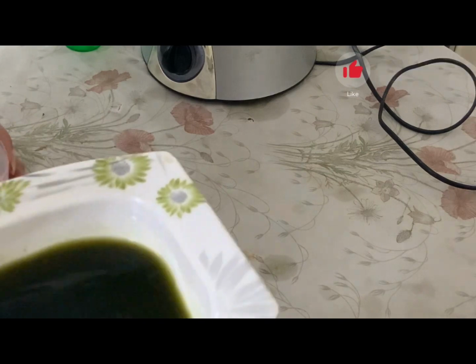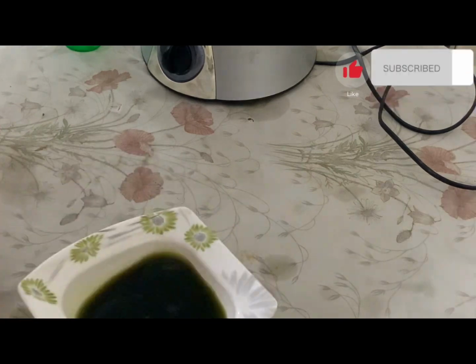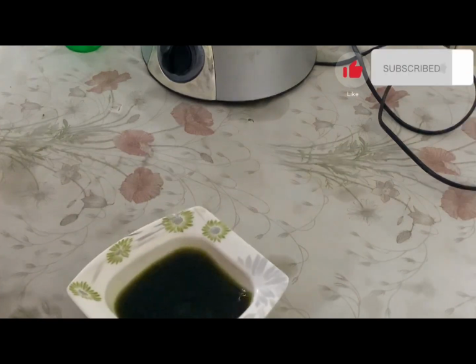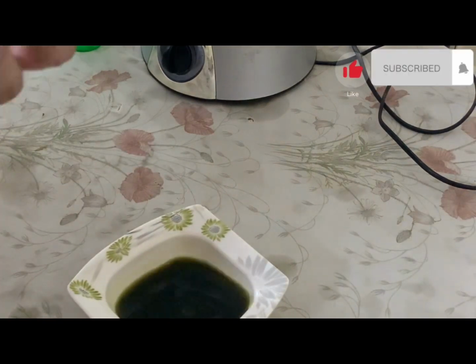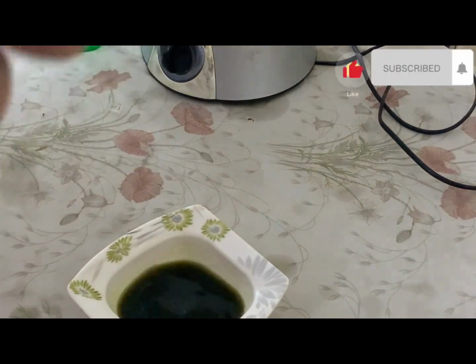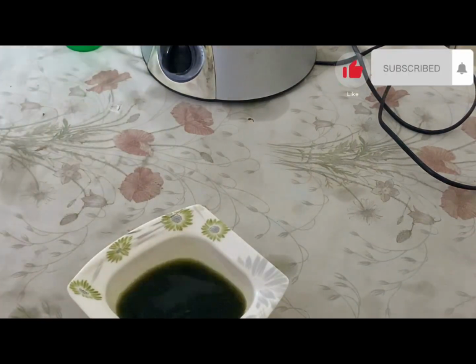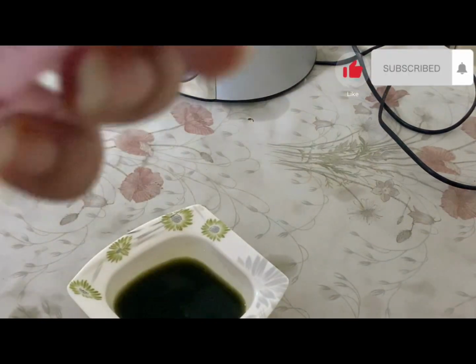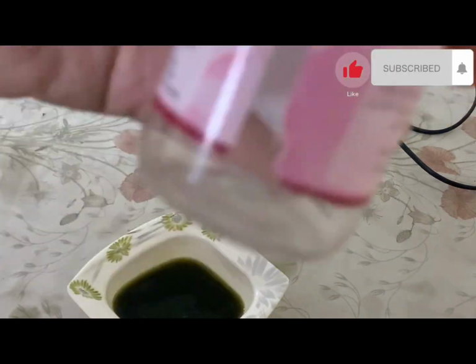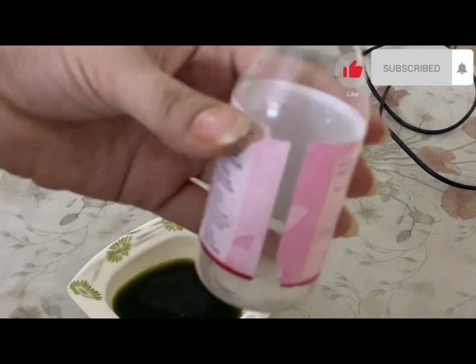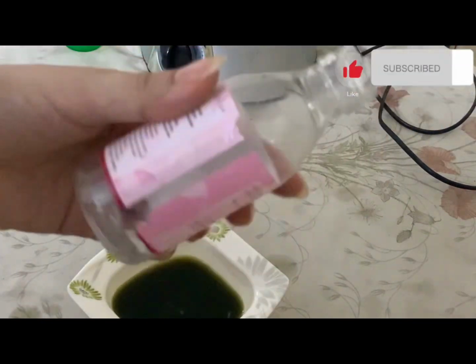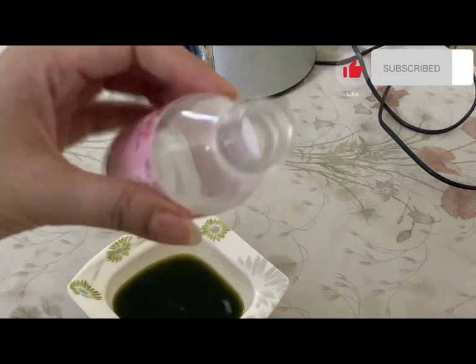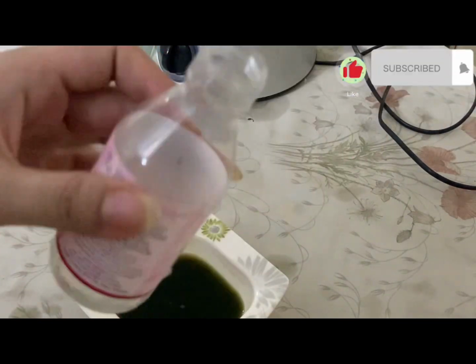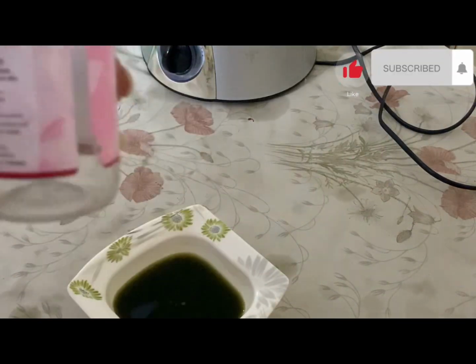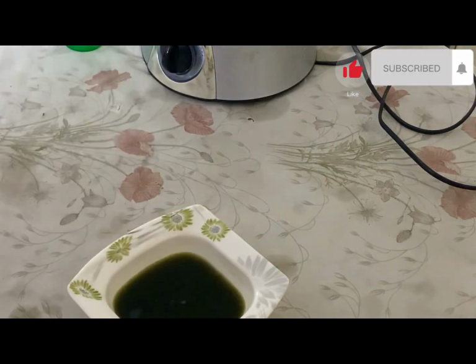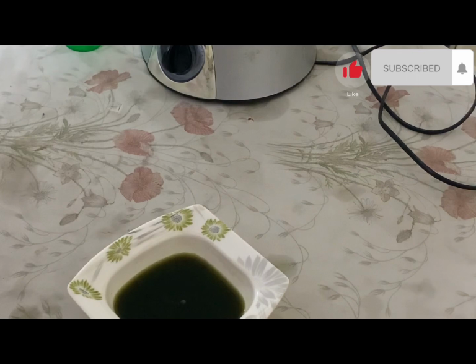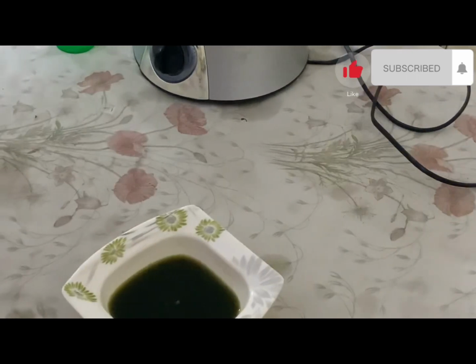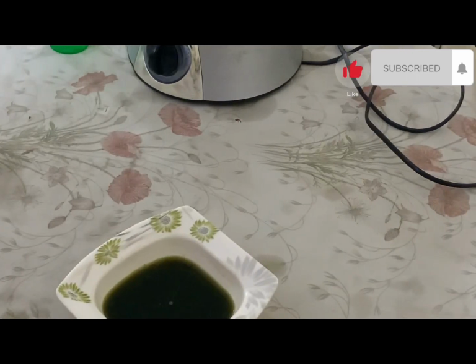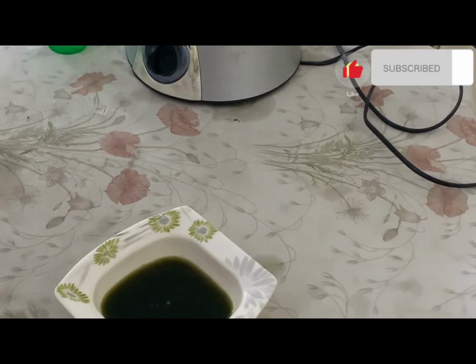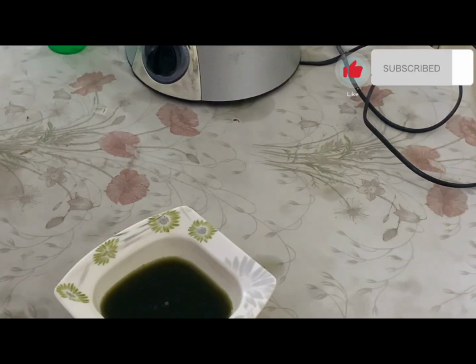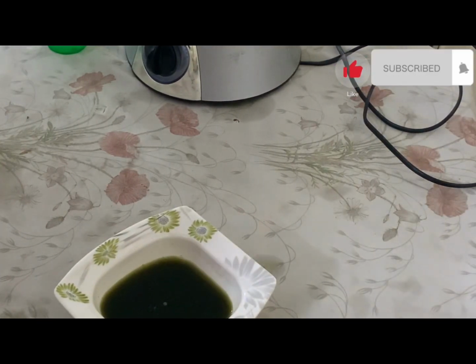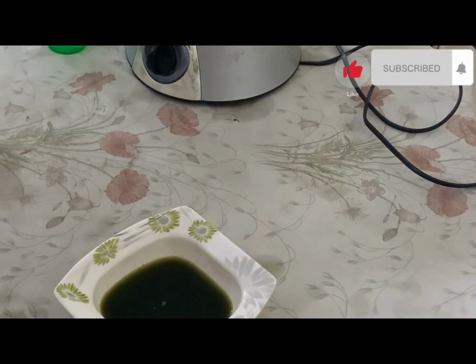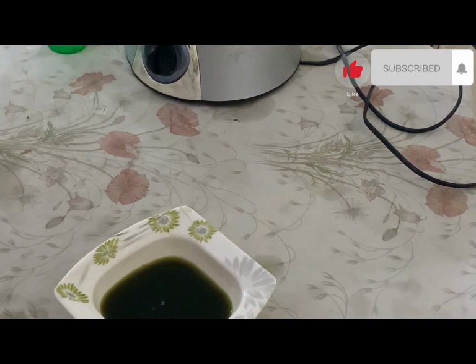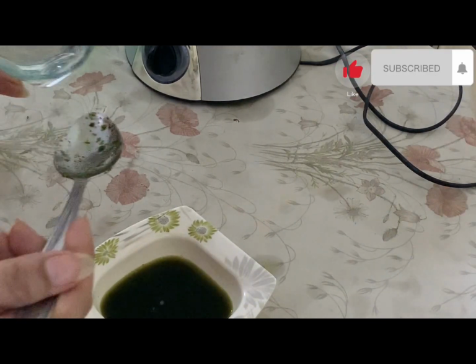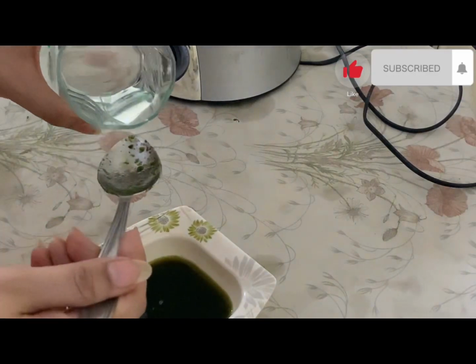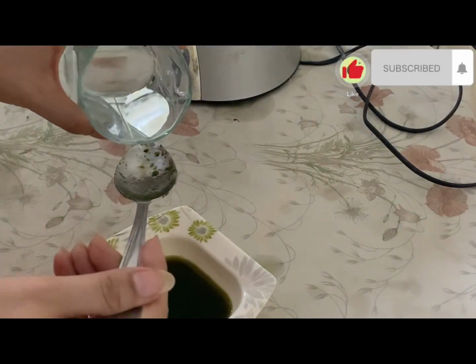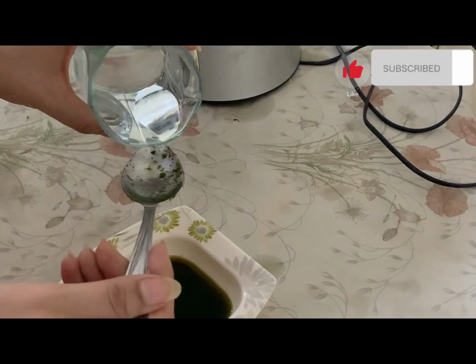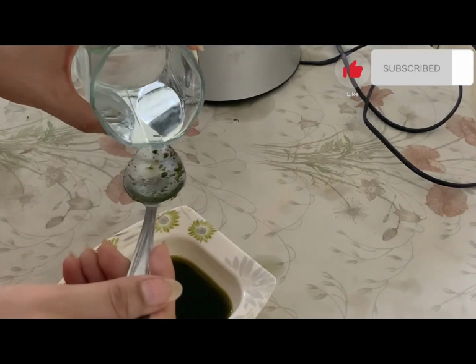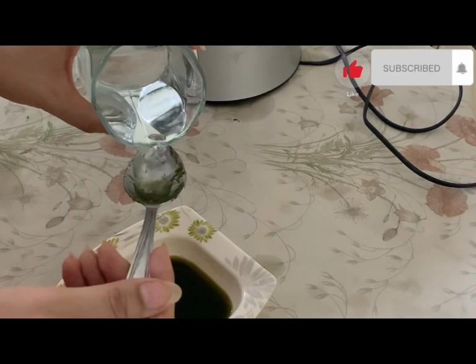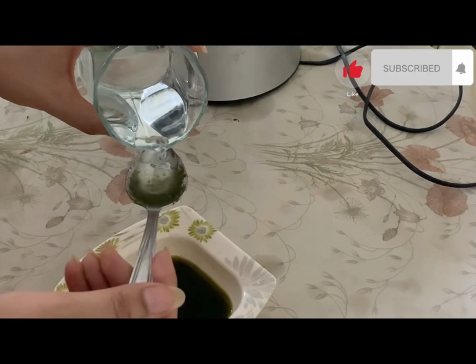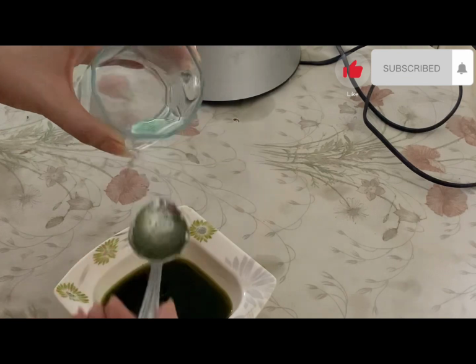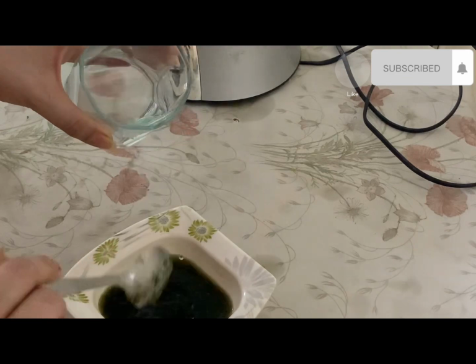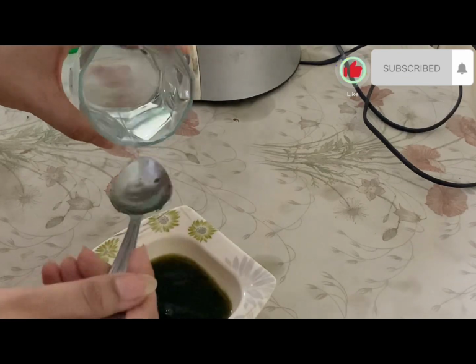I have one bottle of rose water. I will fill the spray bottle and add 2 cups of rose water. You can measure it — this is the rose water.